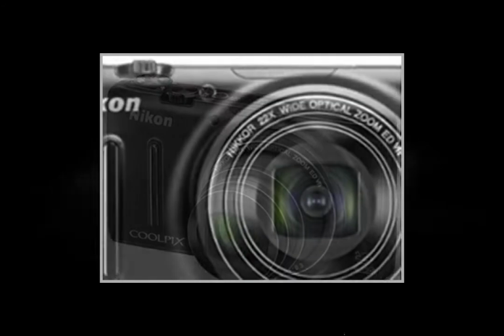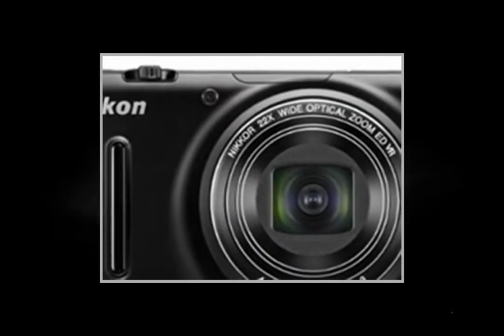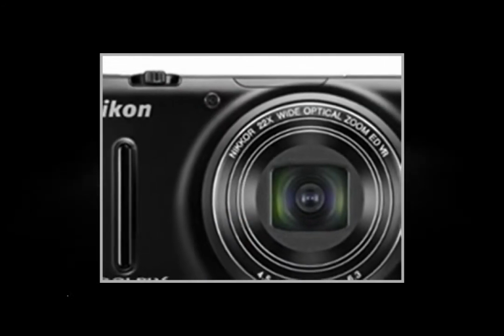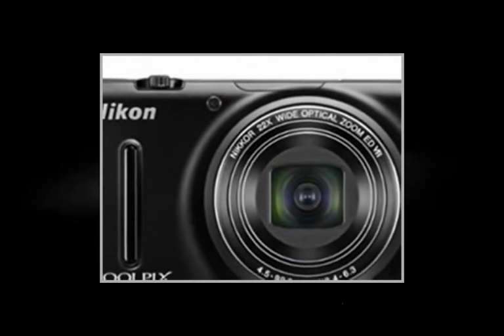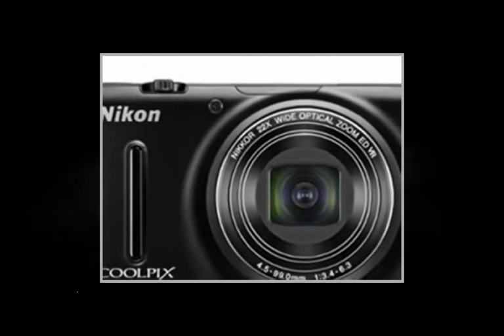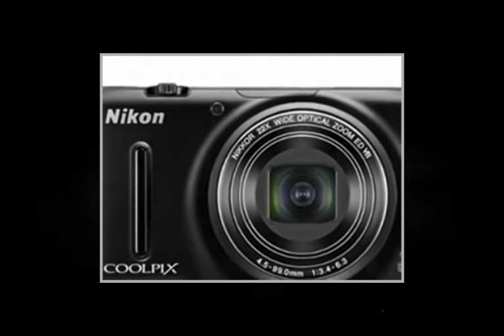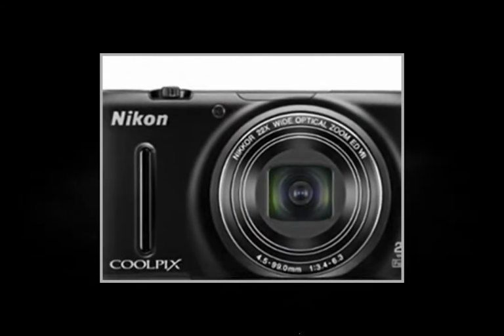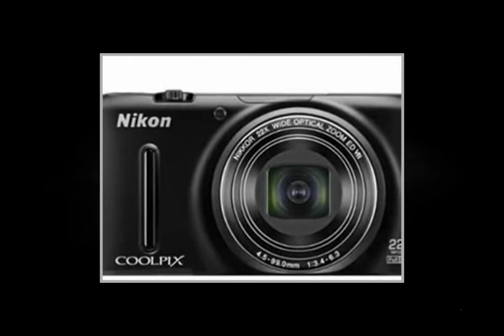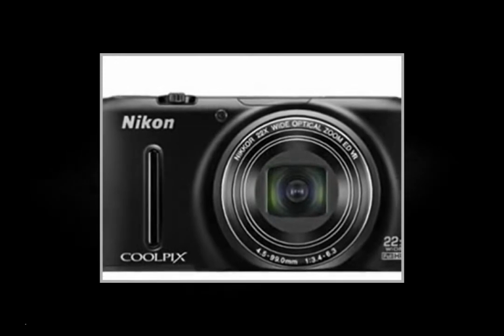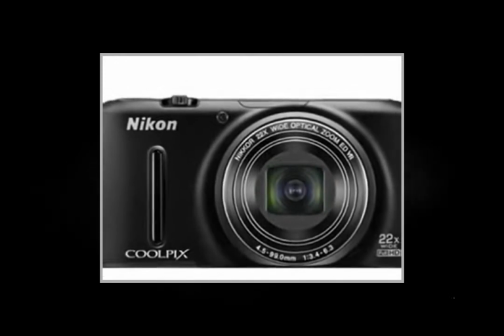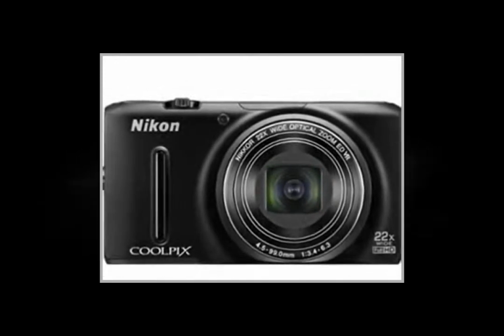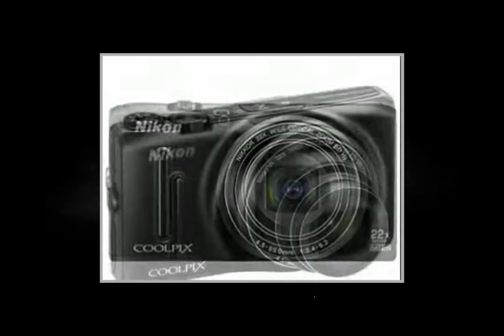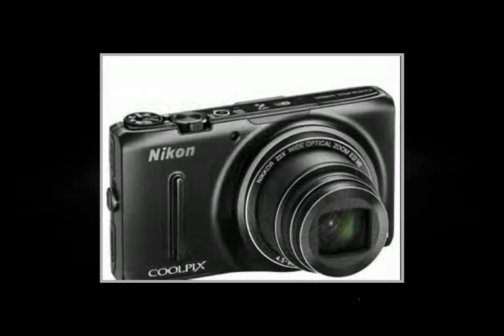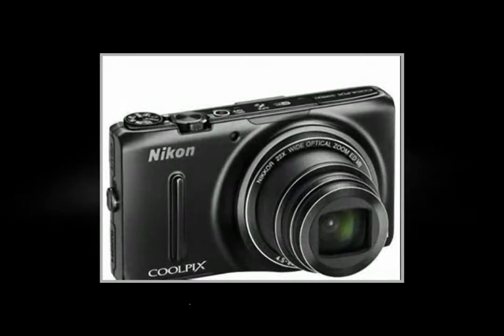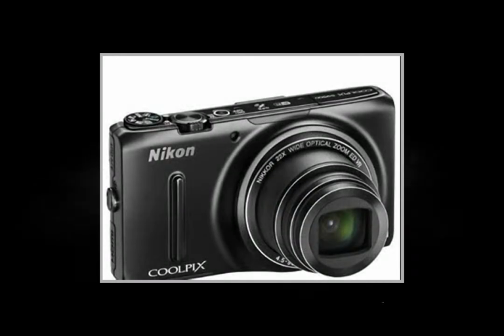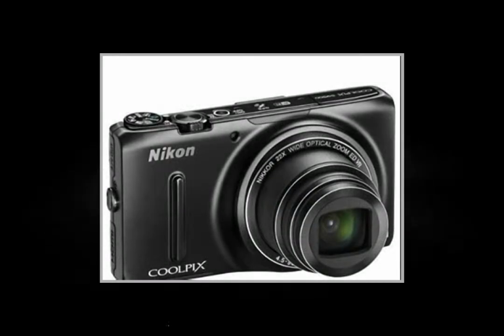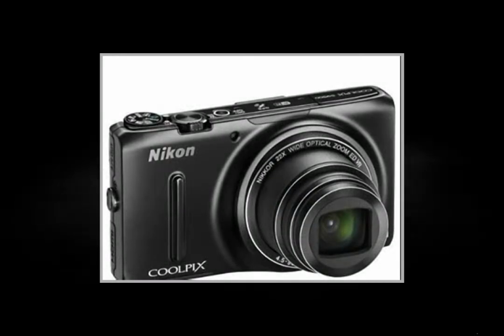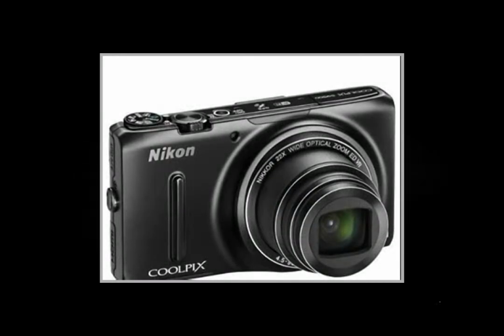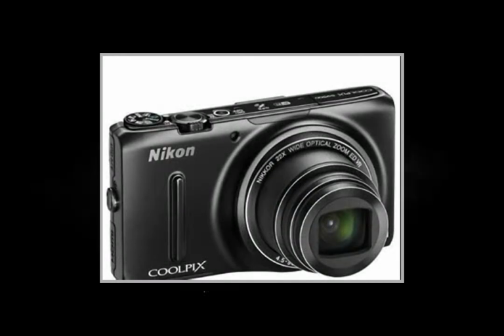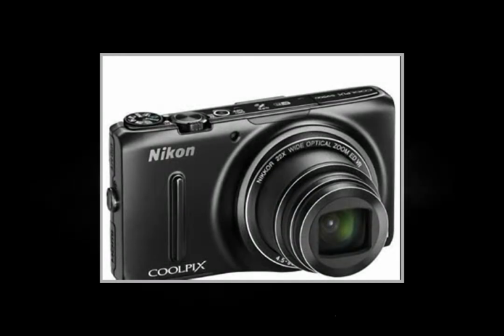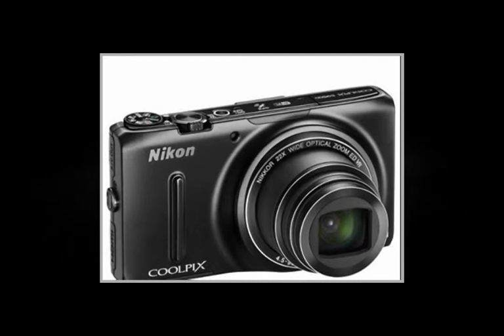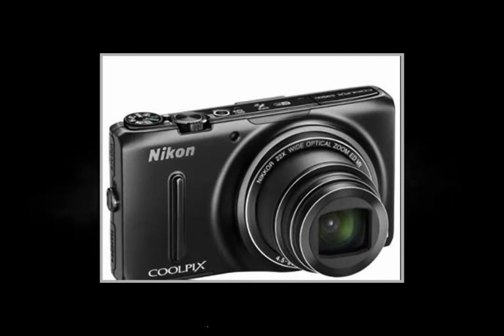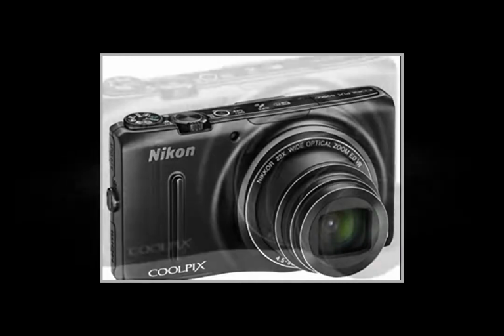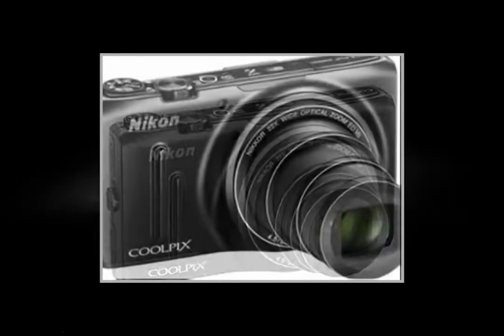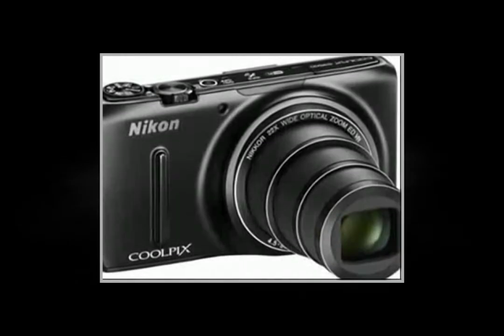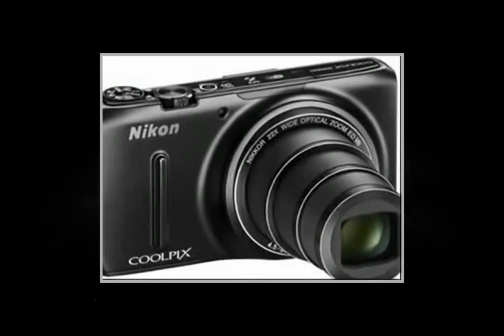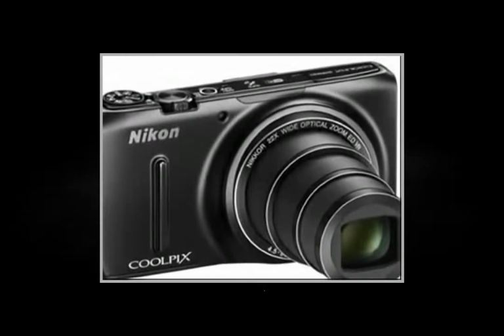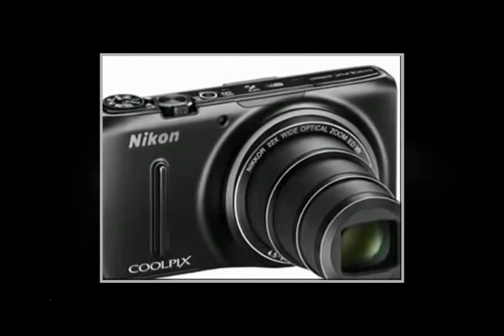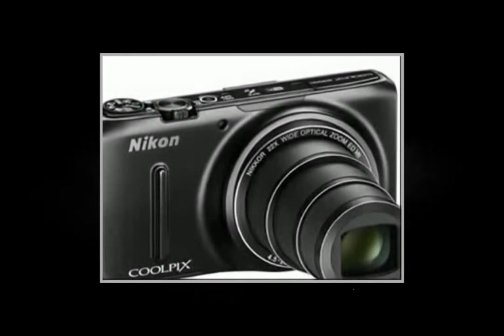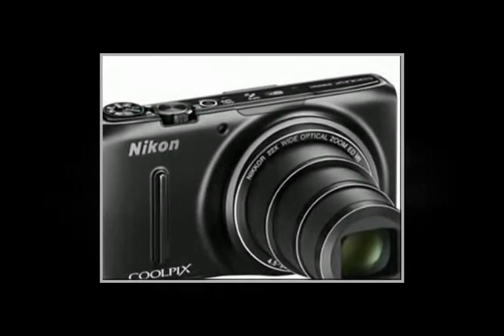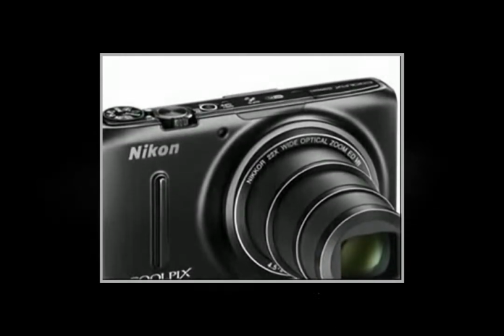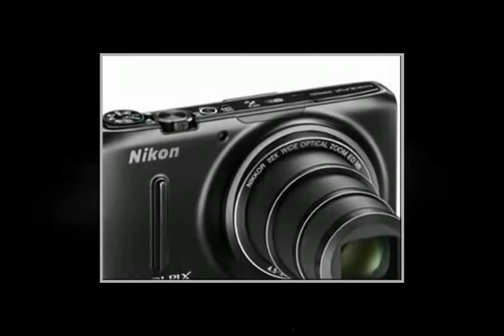The Coolpix S9500 has a backlit CMOS sensor with optical stabilization. Its high sensitivity of ISO 3200 guarantees sharpness, even in dim lighting and with short exposure time.